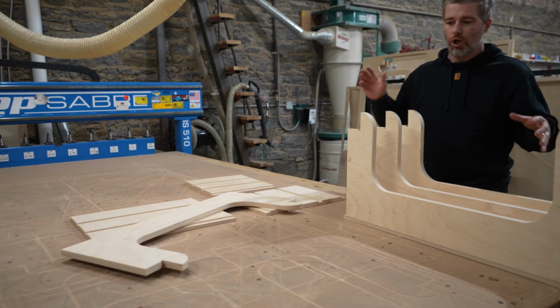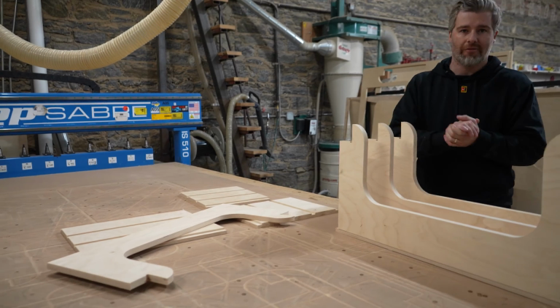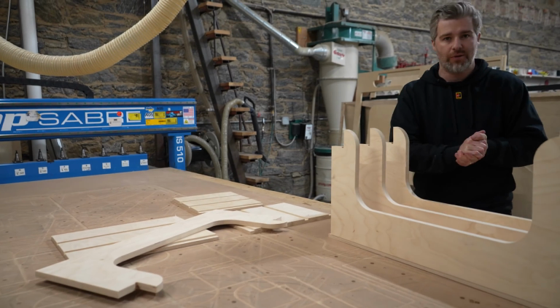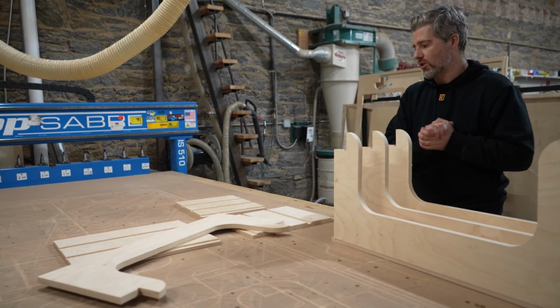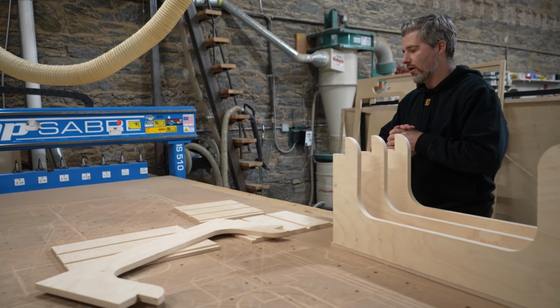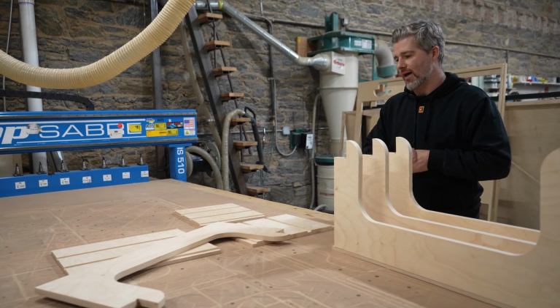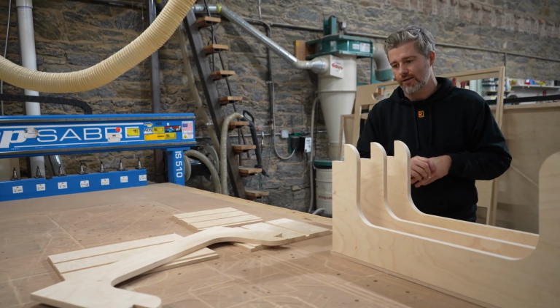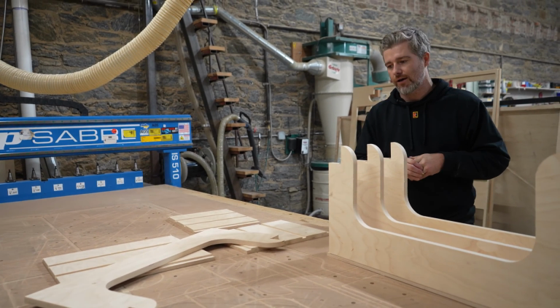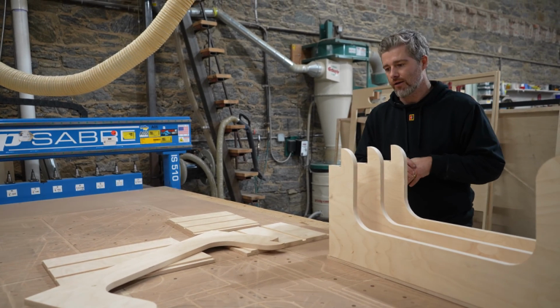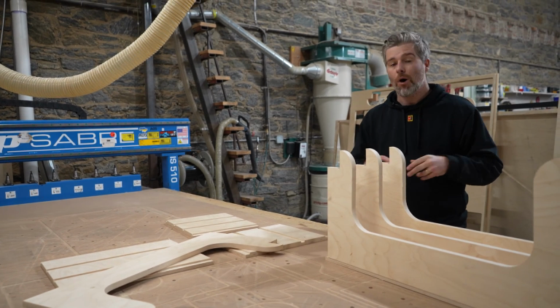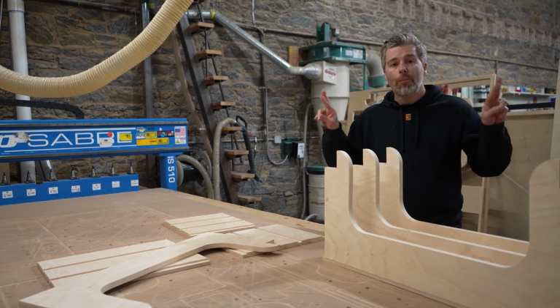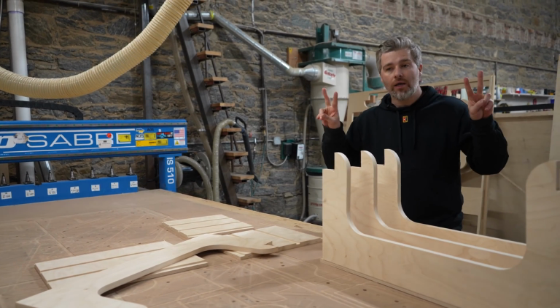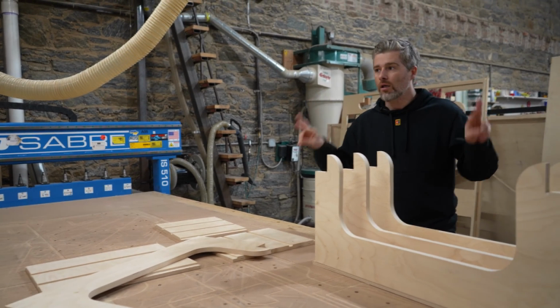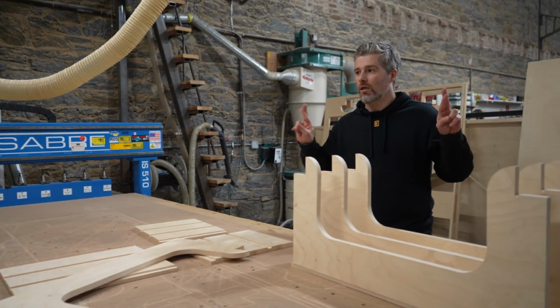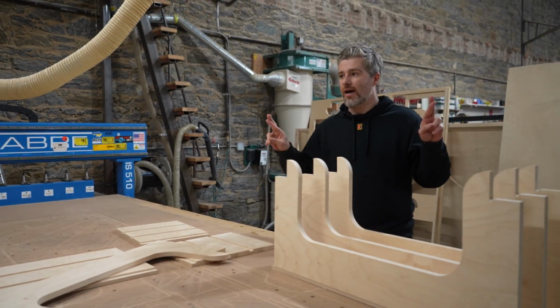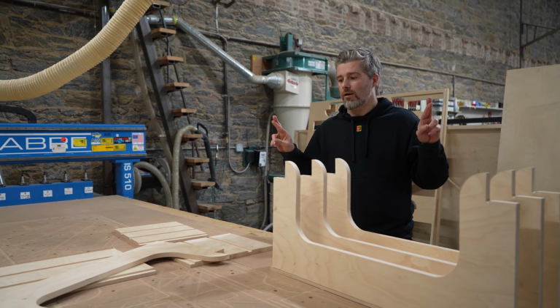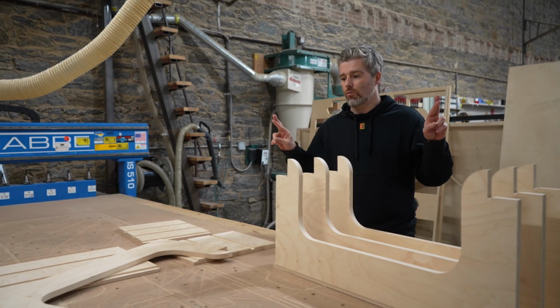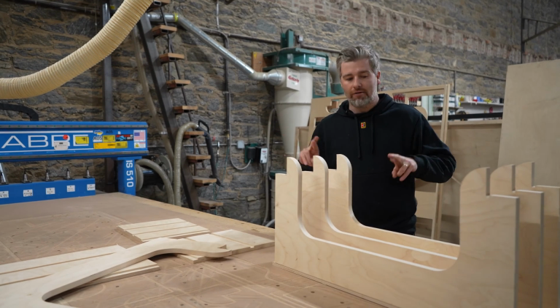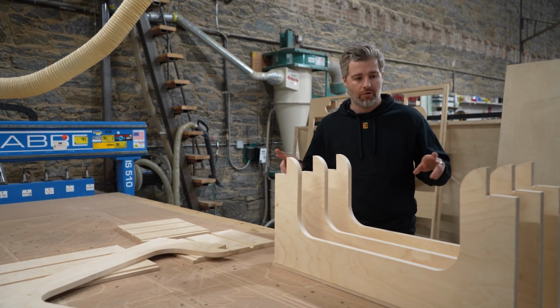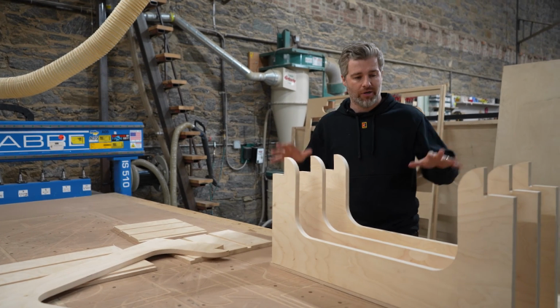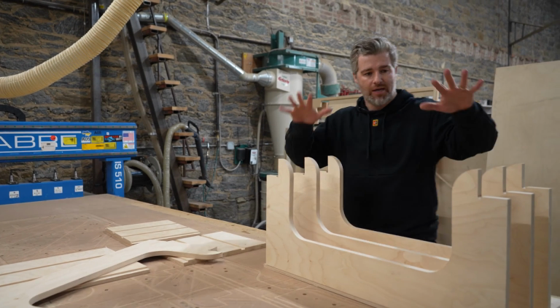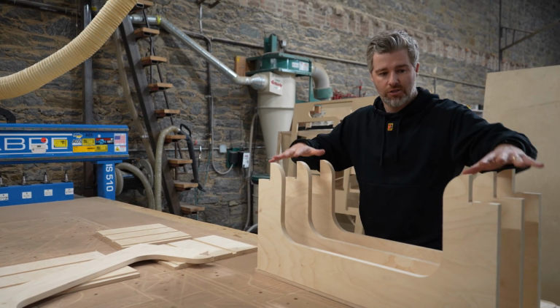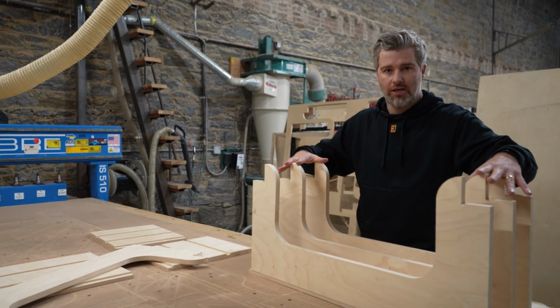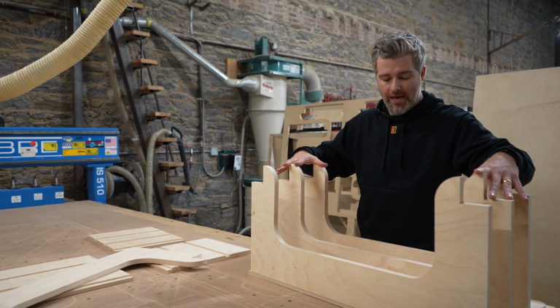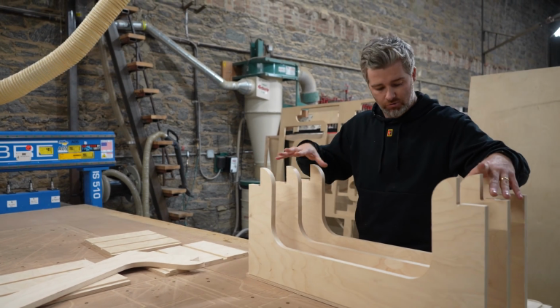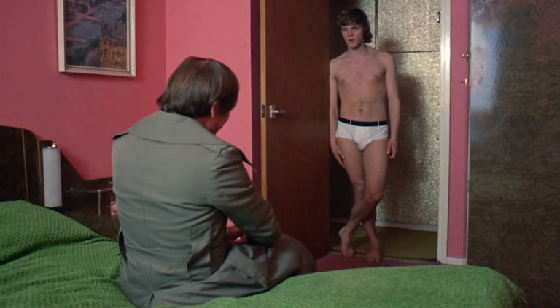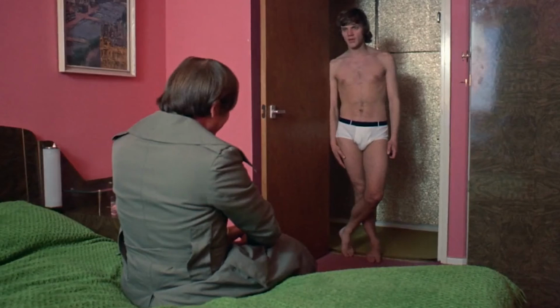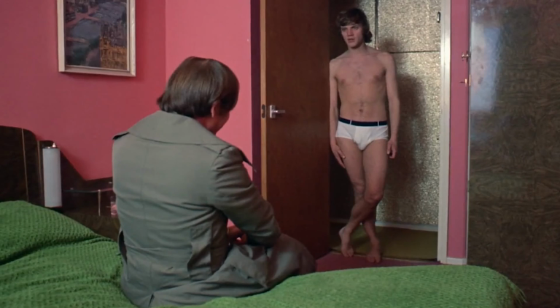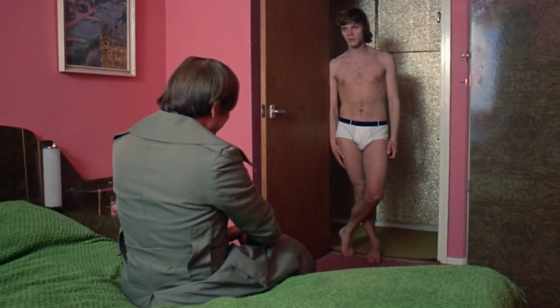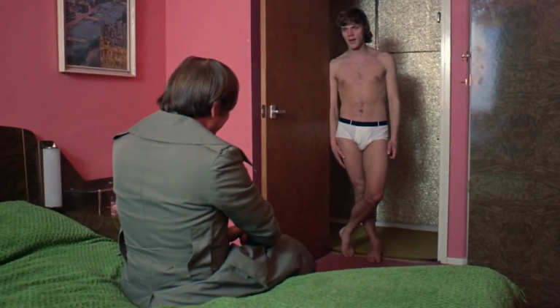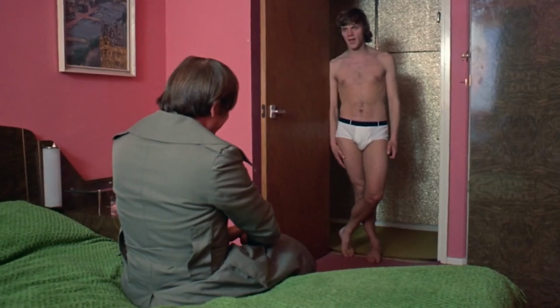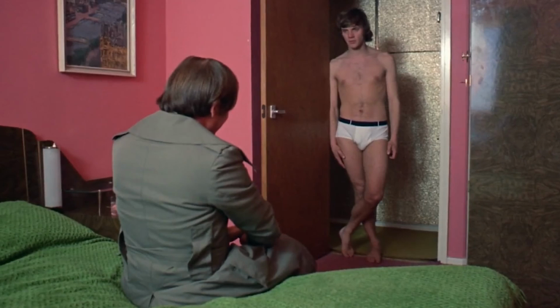We're going to glue up the first pieces tomorrow, and I'm hoping we got everything right, because making these jigs again is a real pain.